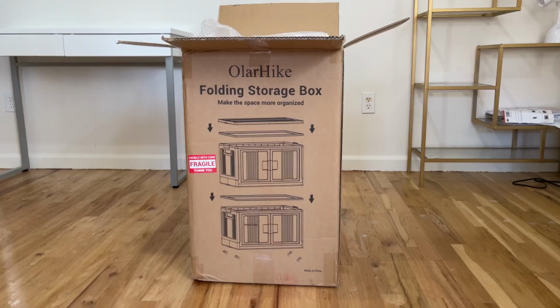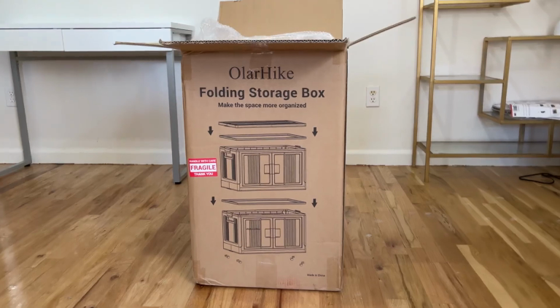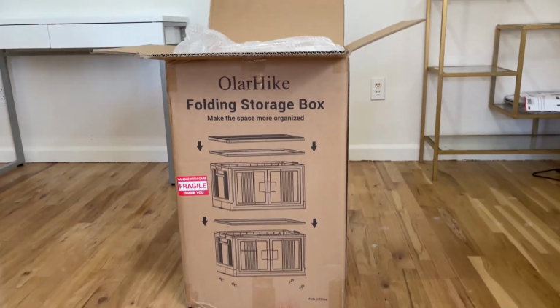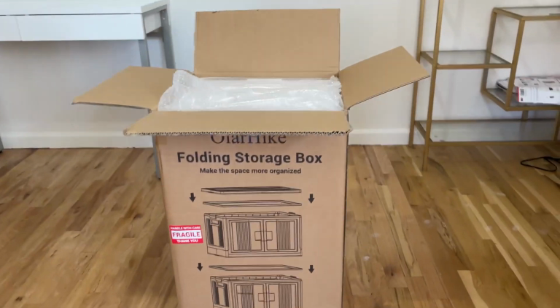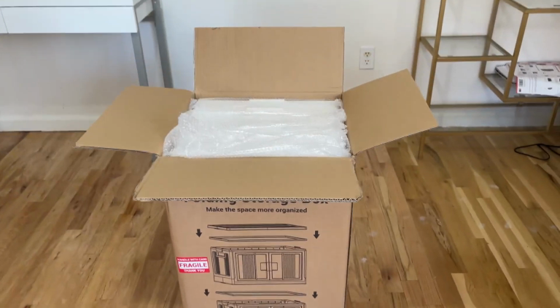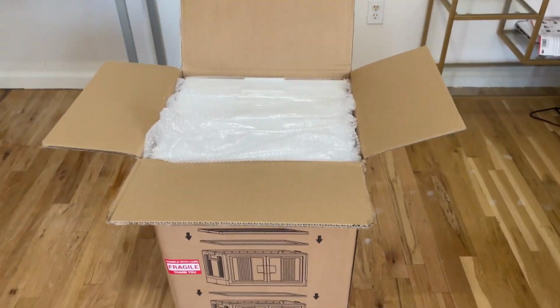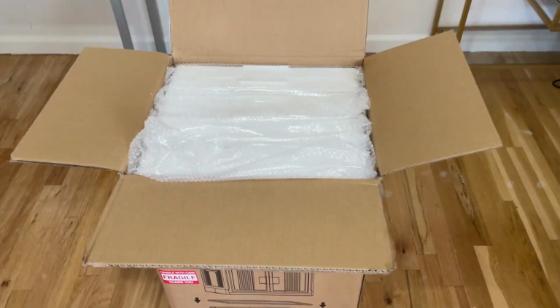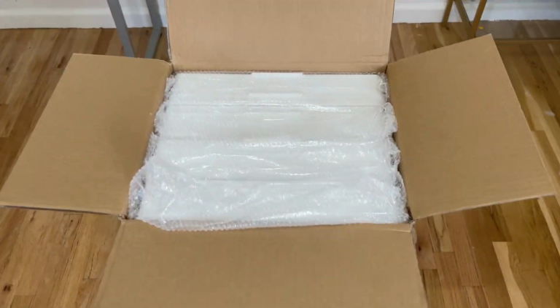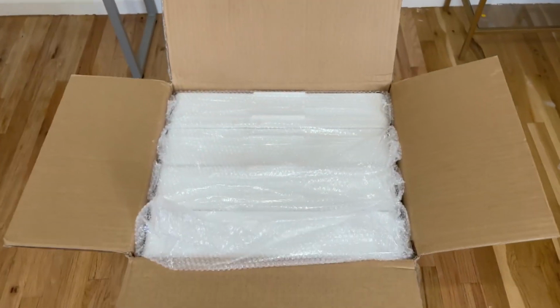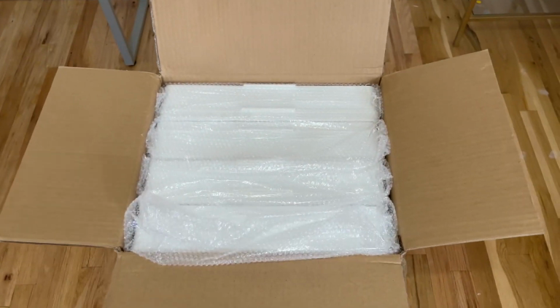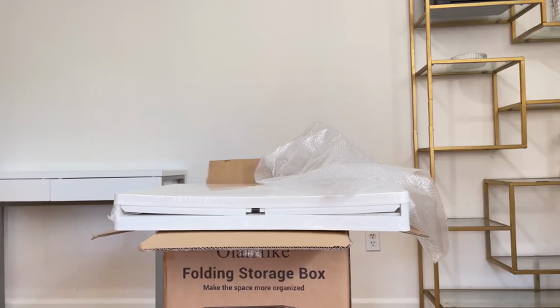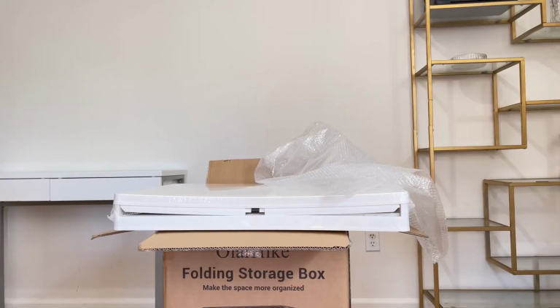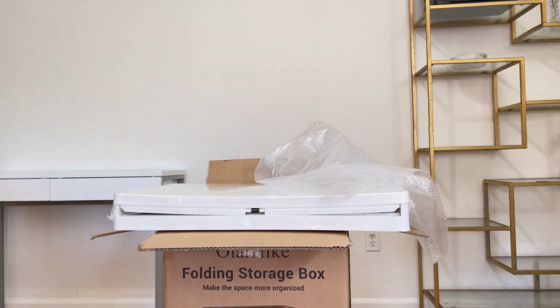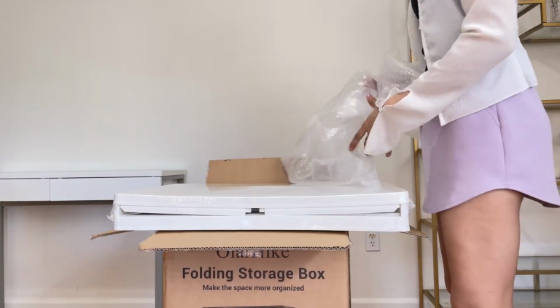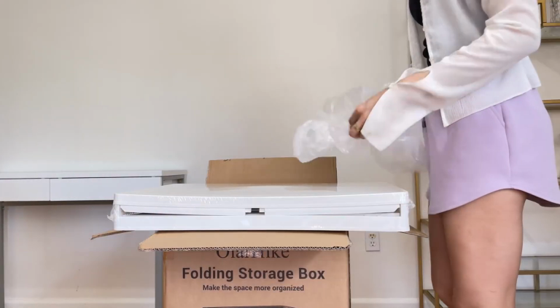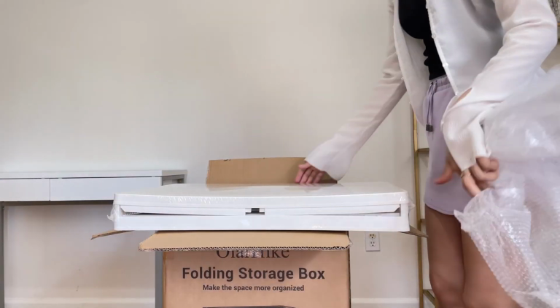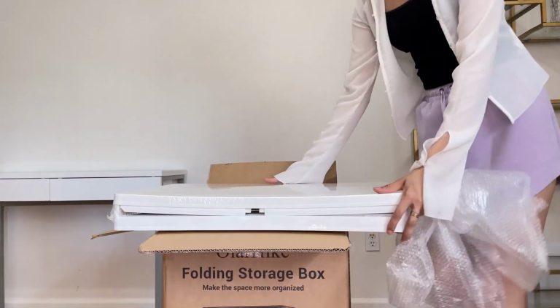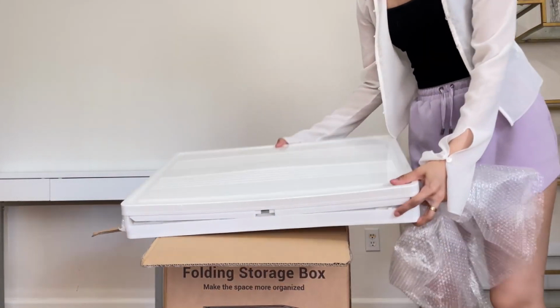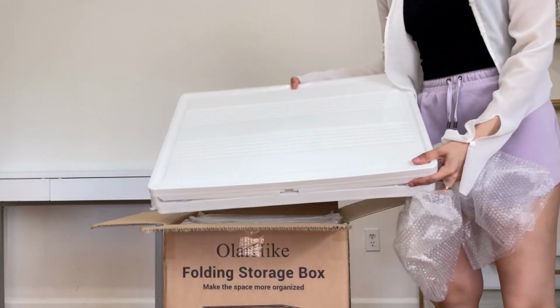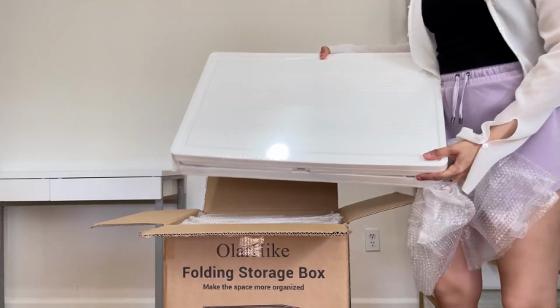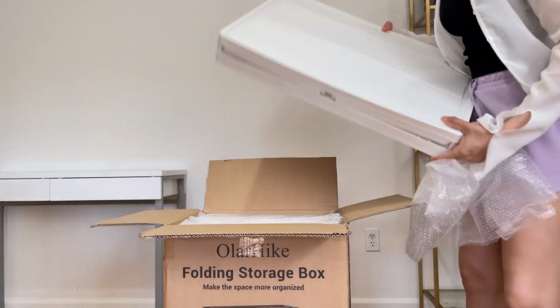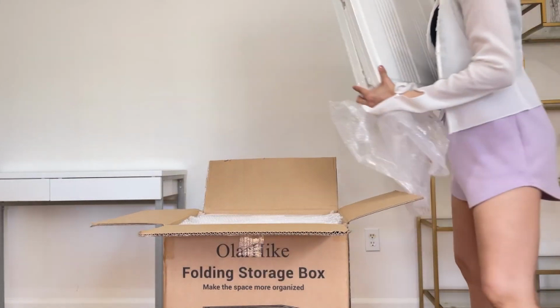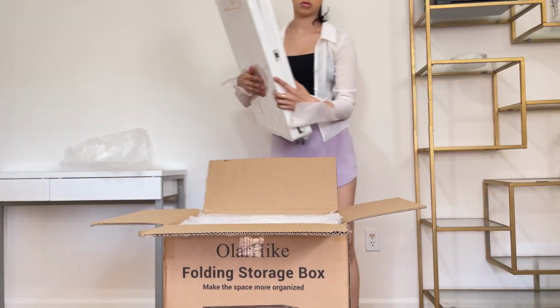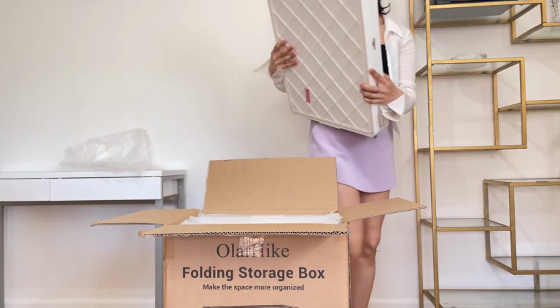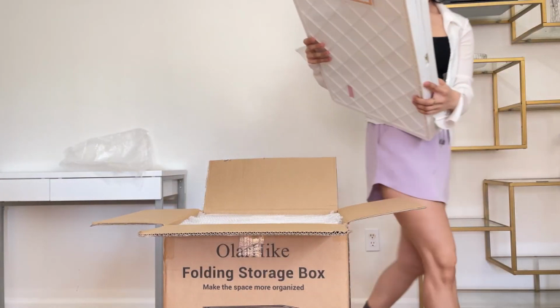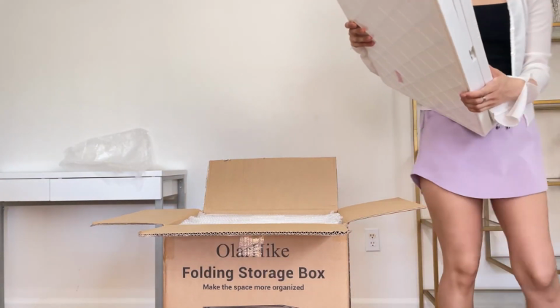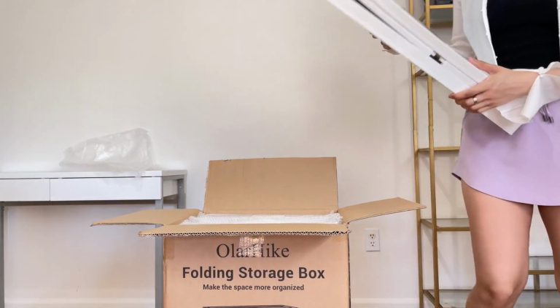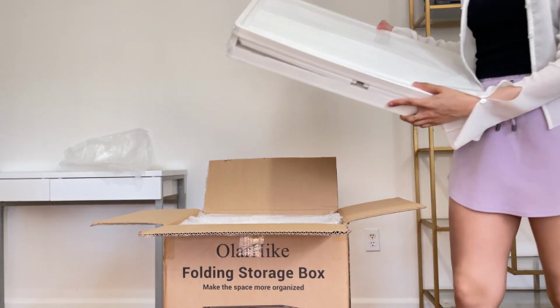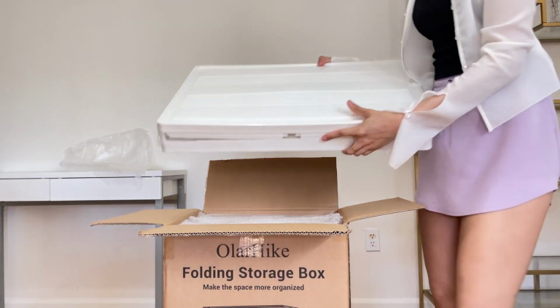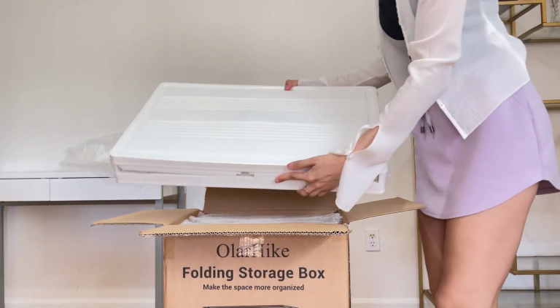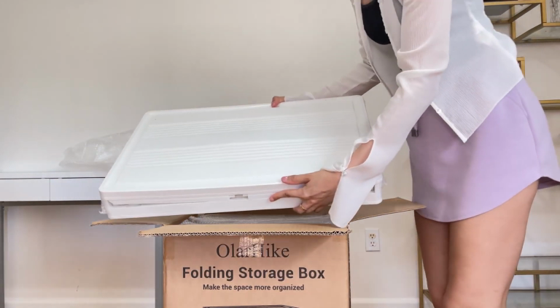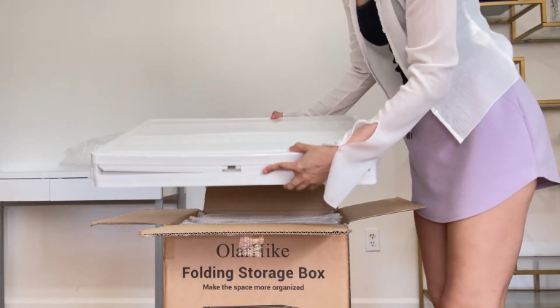This has to be the most interesting storage box I've ever bought, so let's build this together while I talk about some features and just some things that I thought were interesting and a little different than what I'm used to when it comes to a storage box.